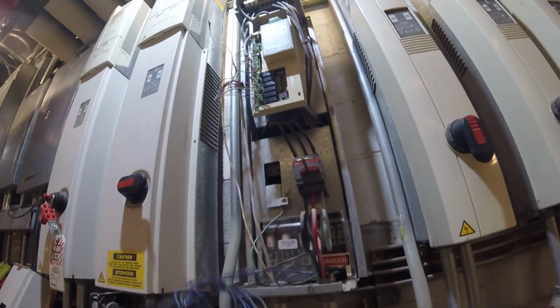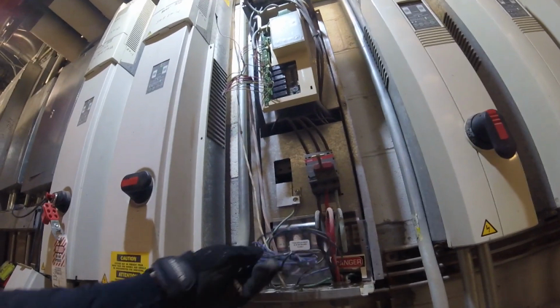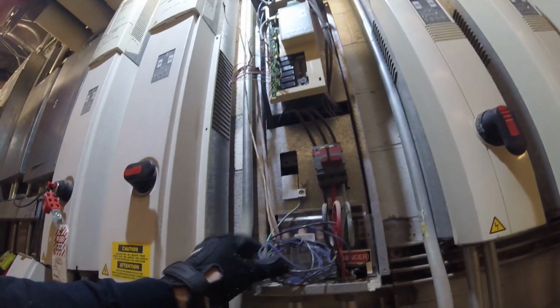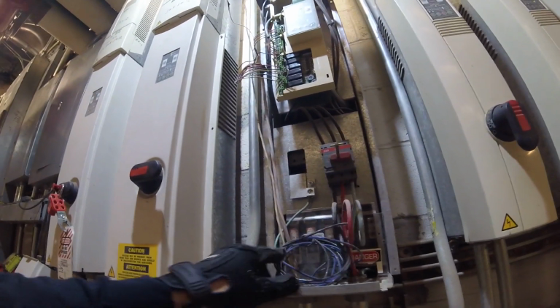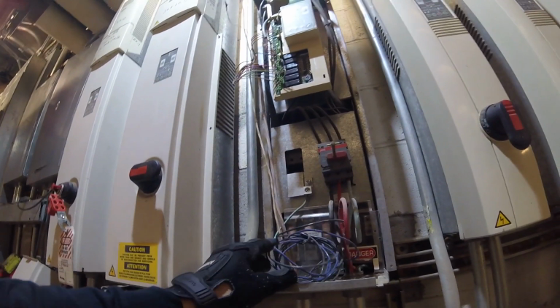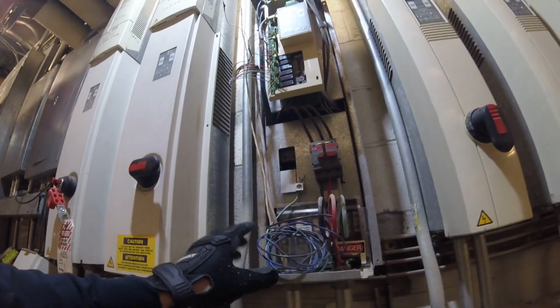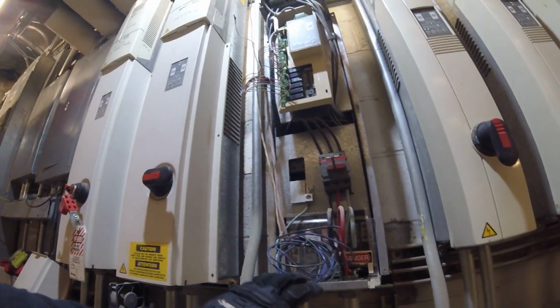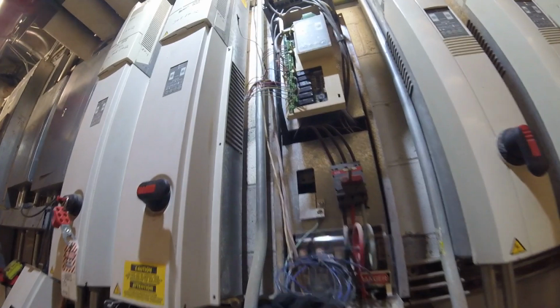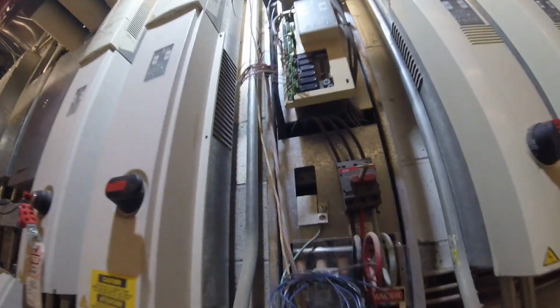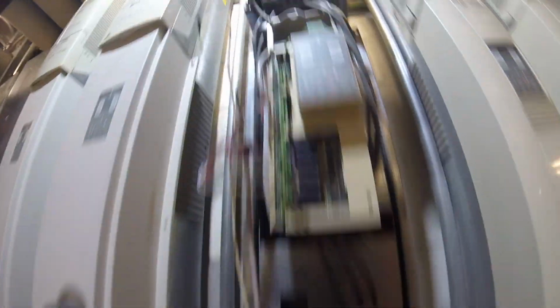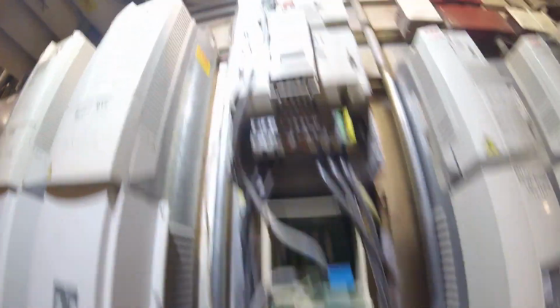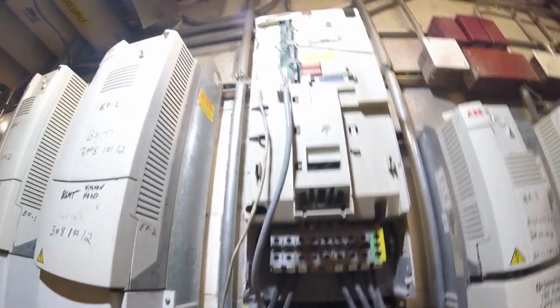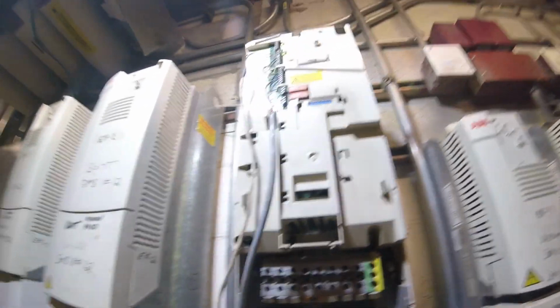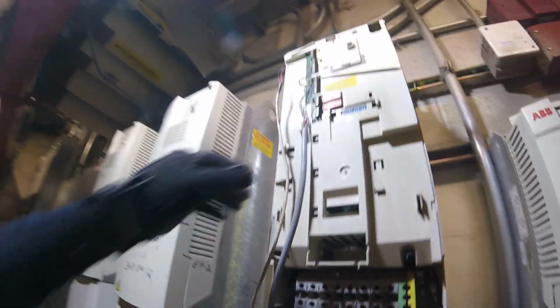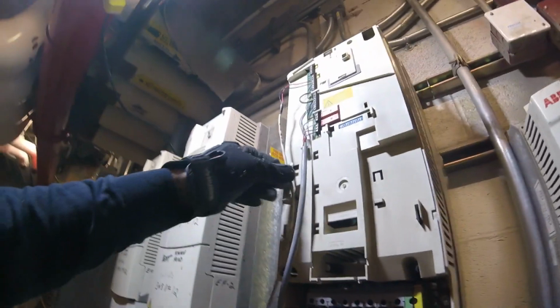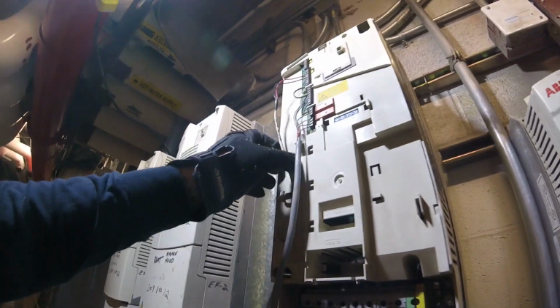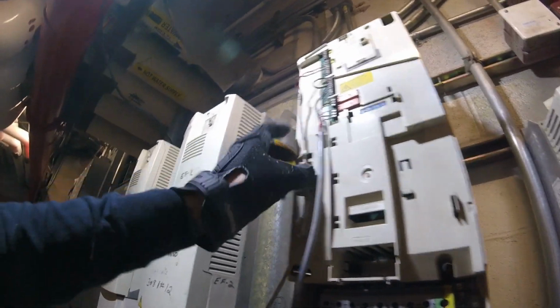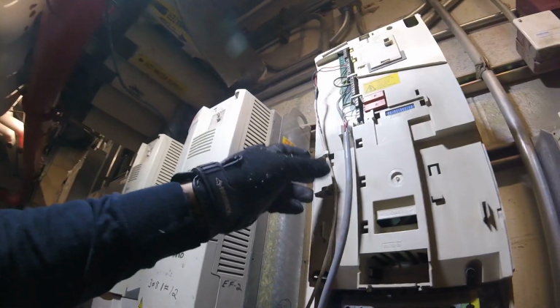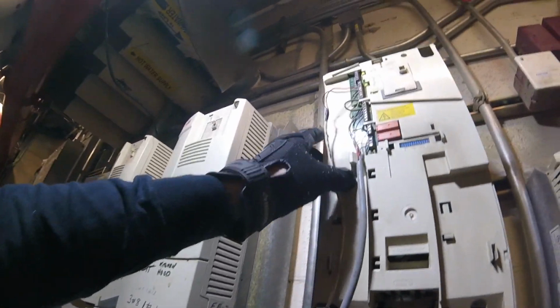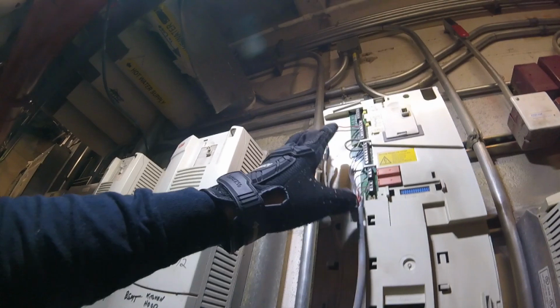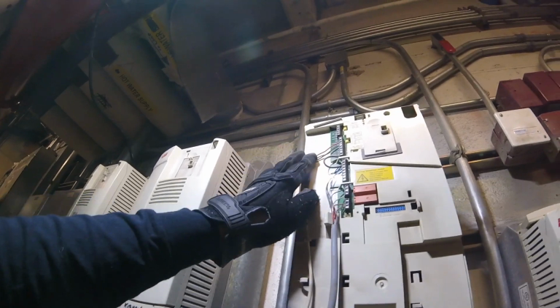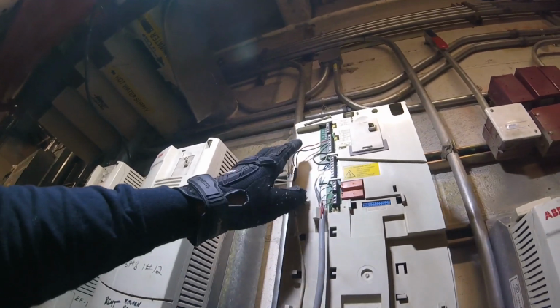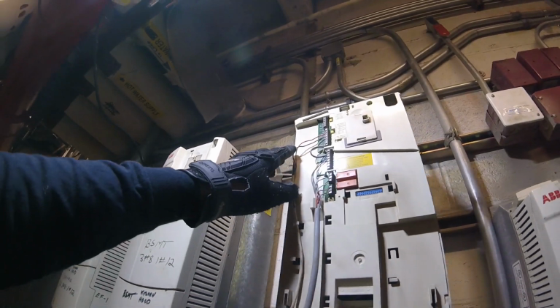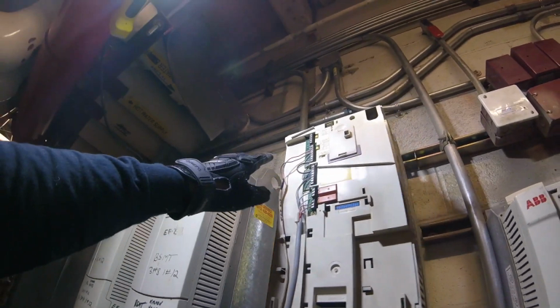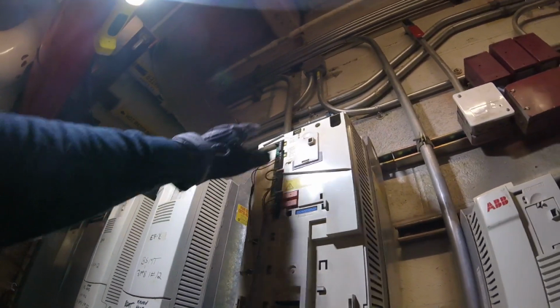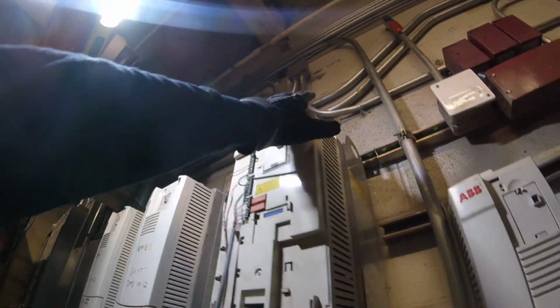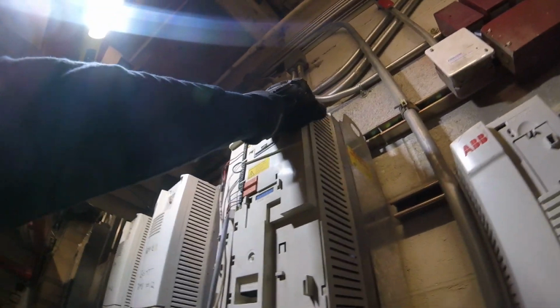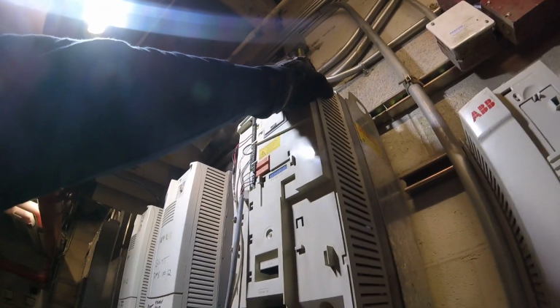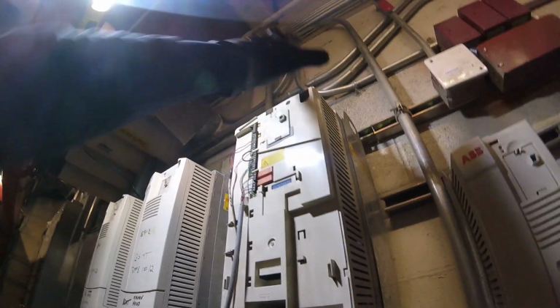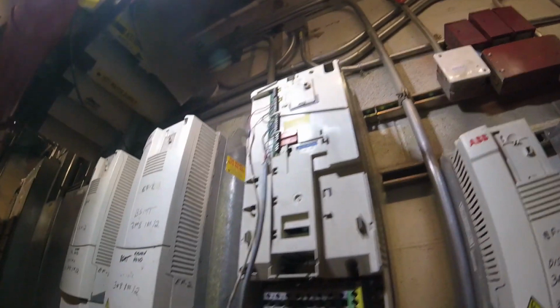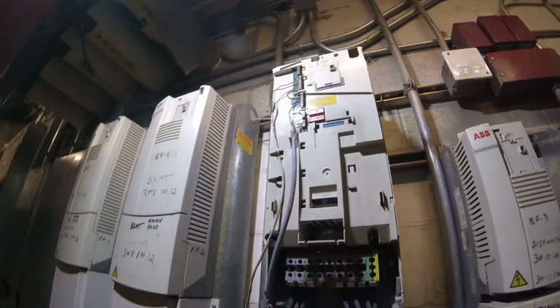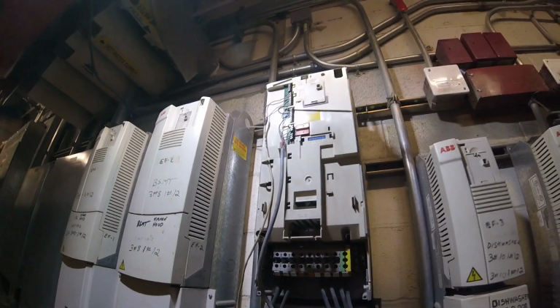As far as programming and setting parameters, this is an ABB VFD. They're going to come in, program everything, do the startup. We're here just to replace this and see what happens.